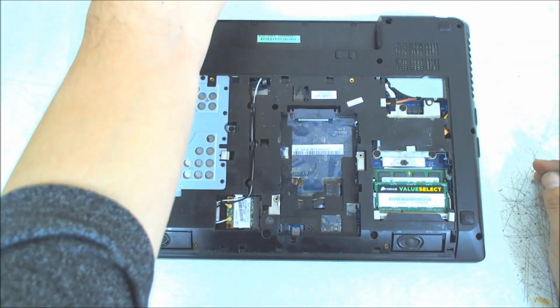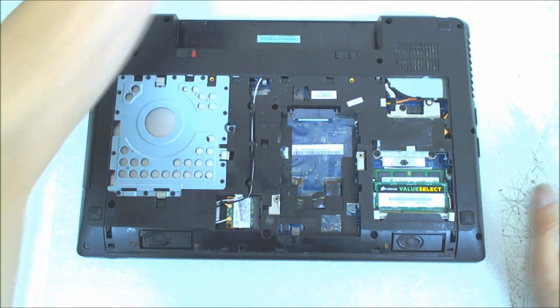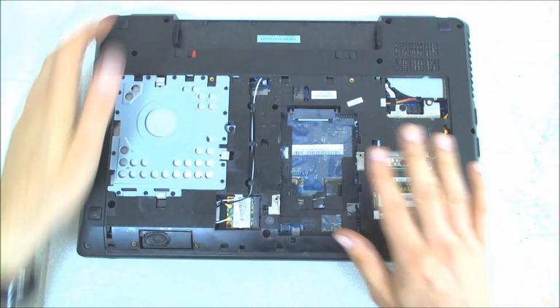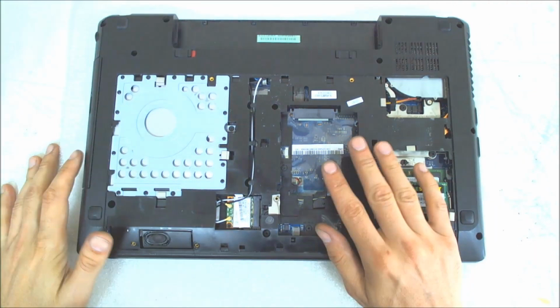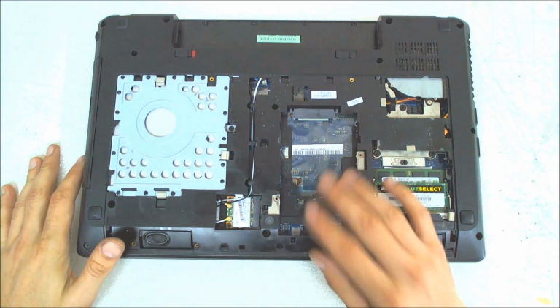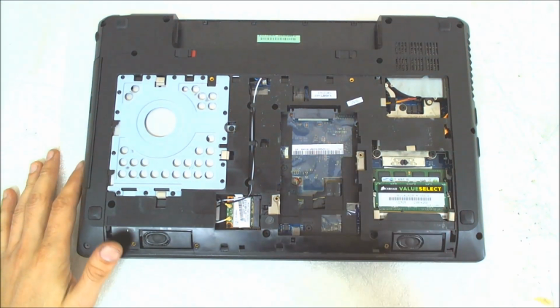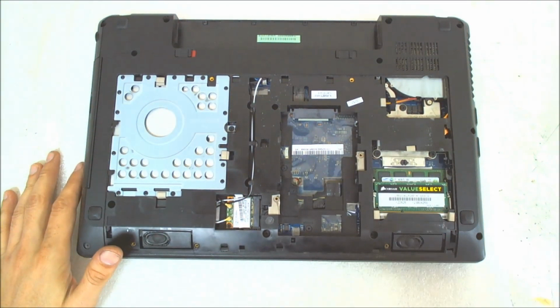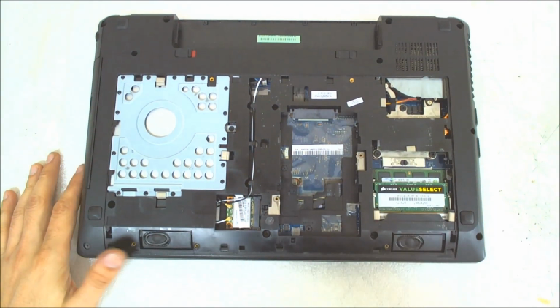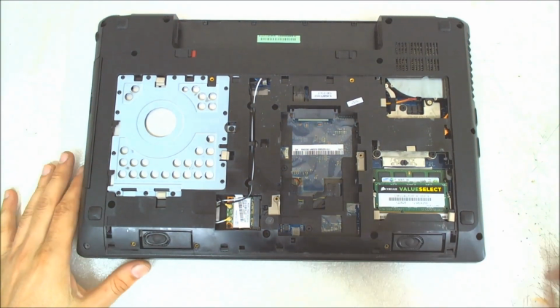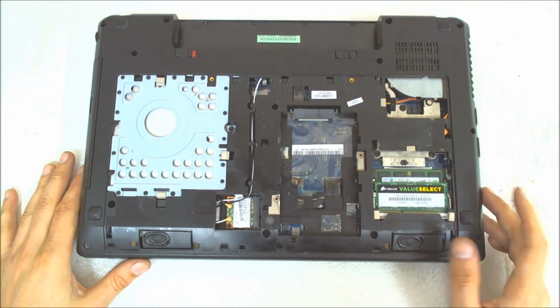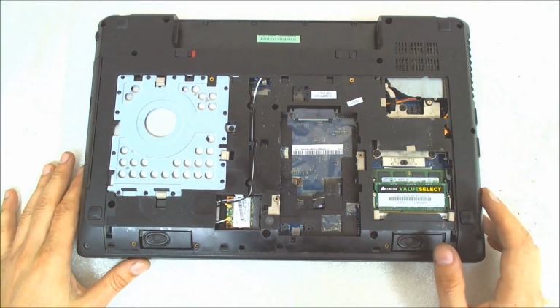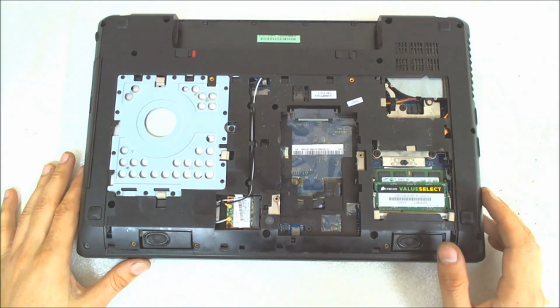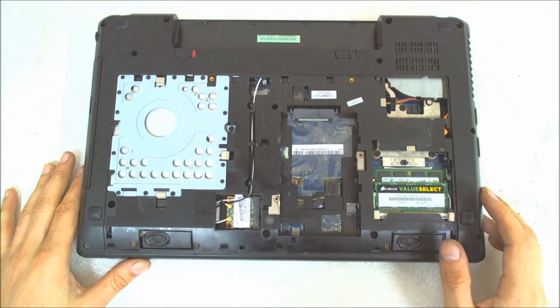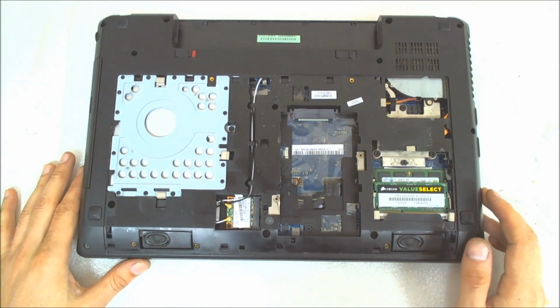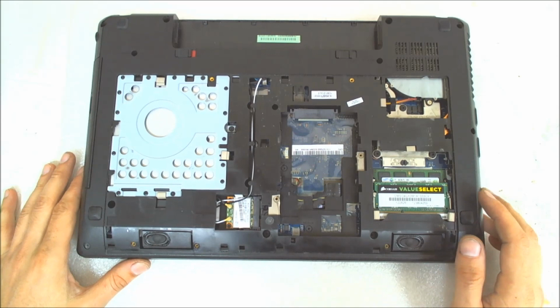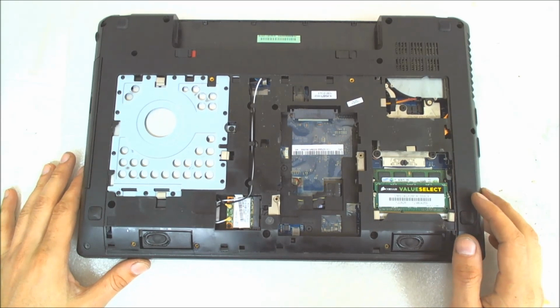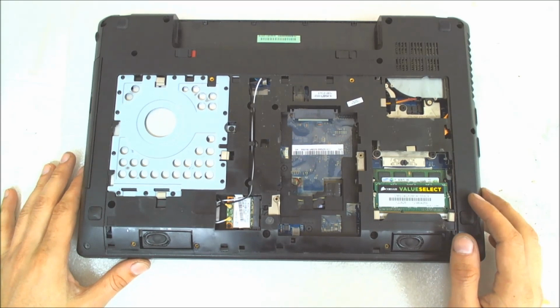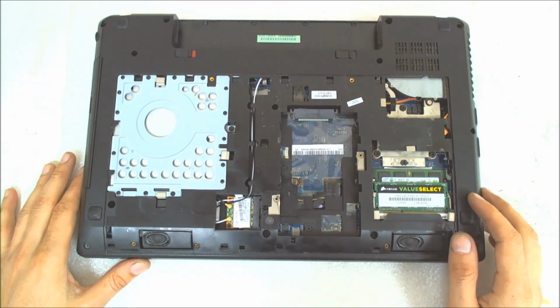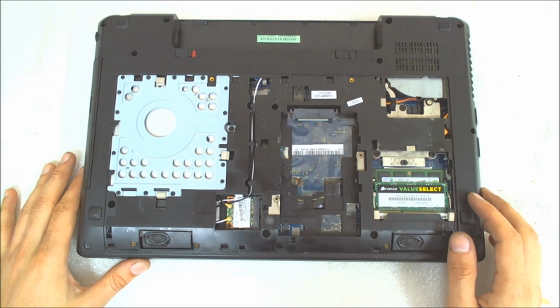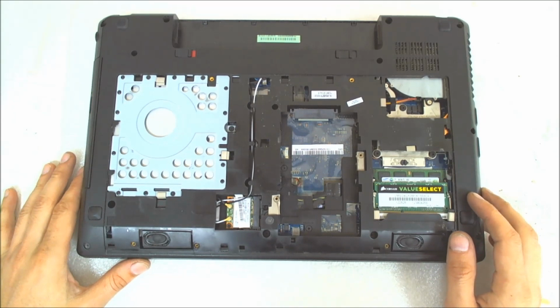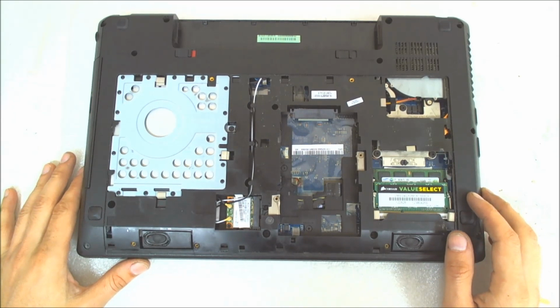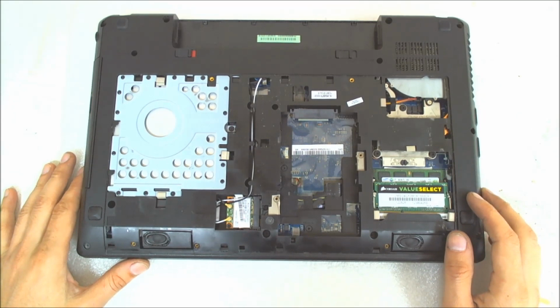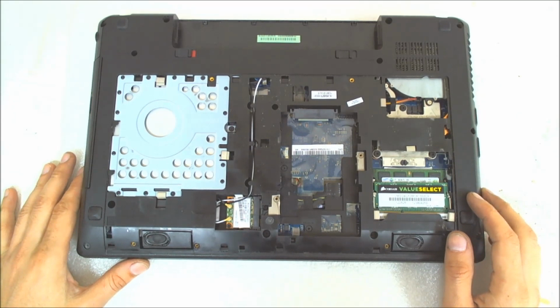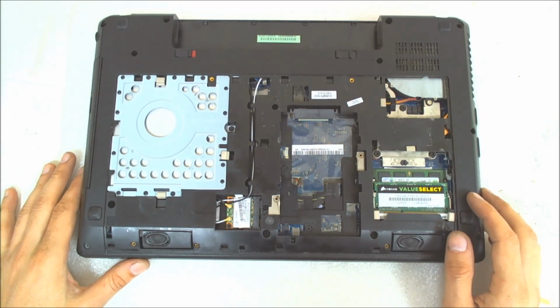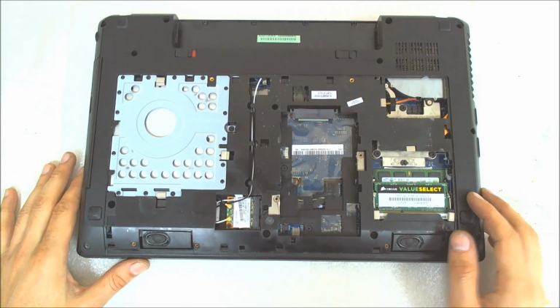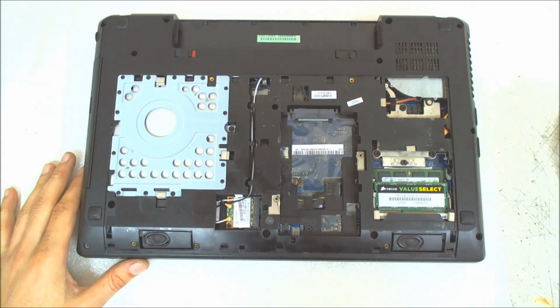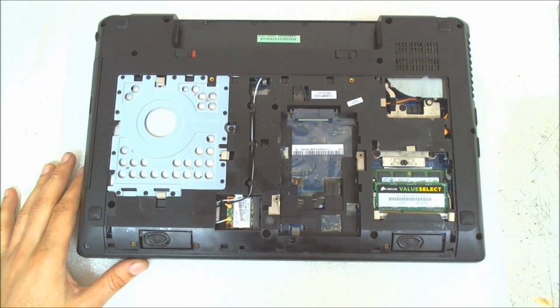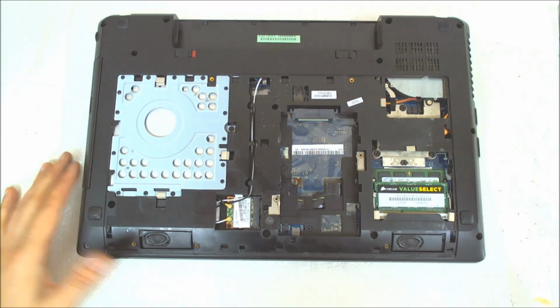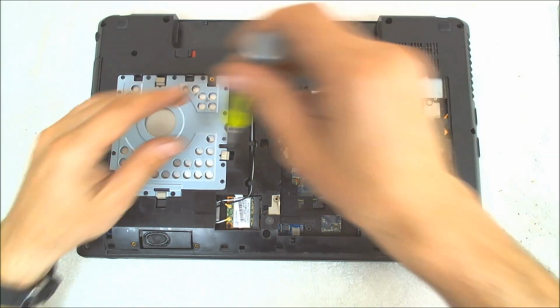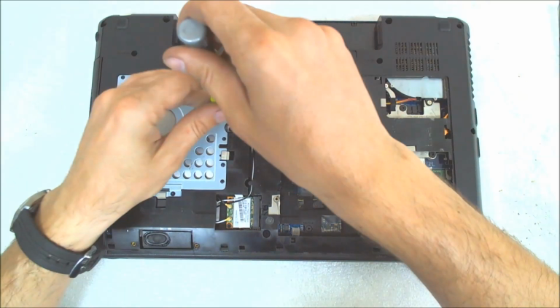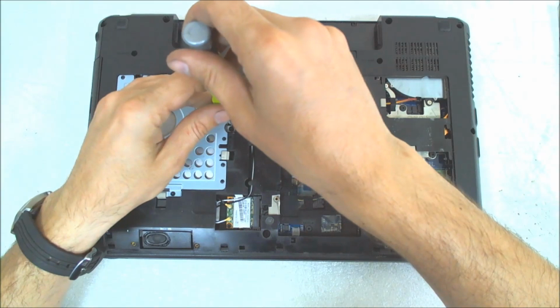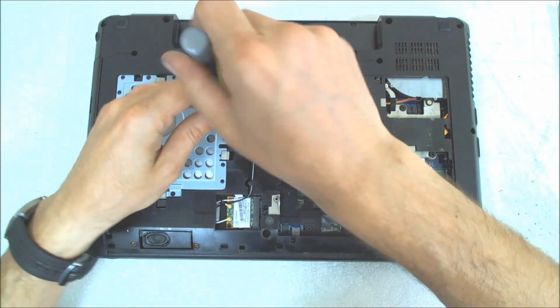Now the hard drive is missing. Somebody tried to open it so we continue from that point. Now the next step of course we gotta remove the optical drive.